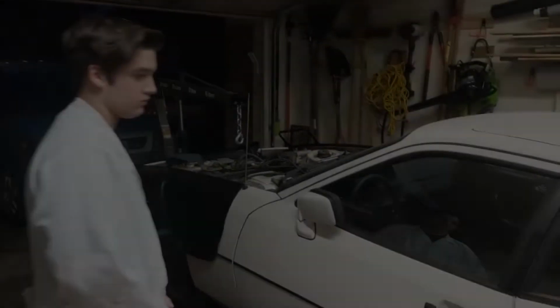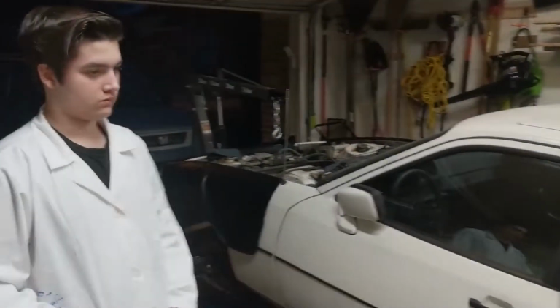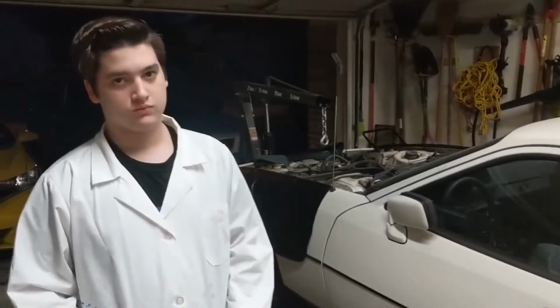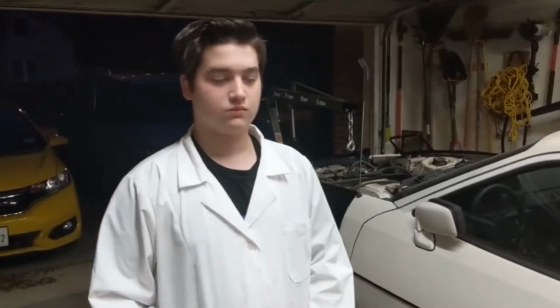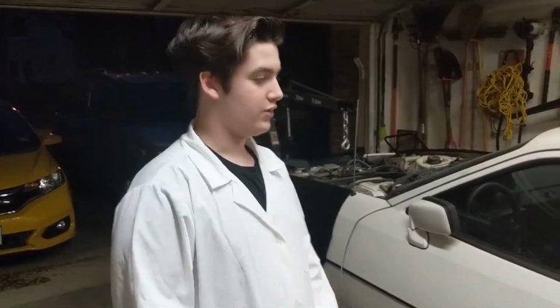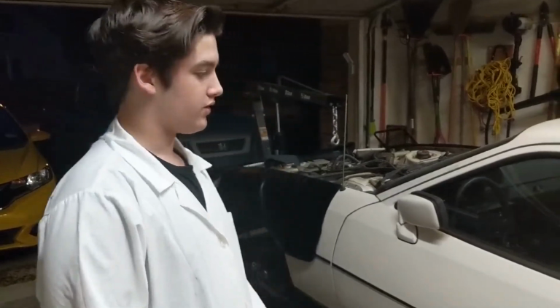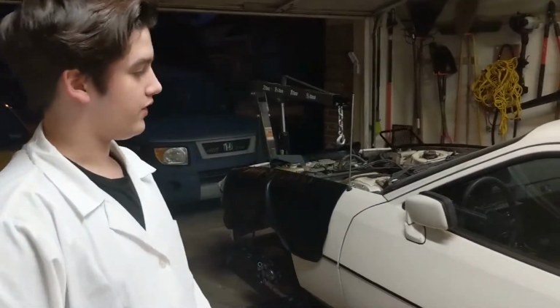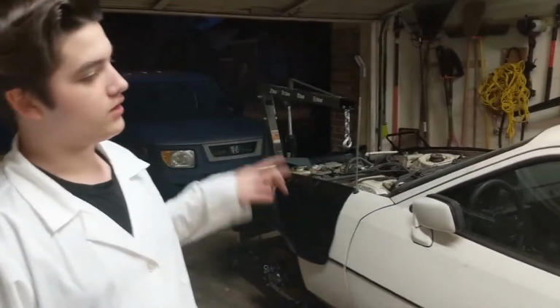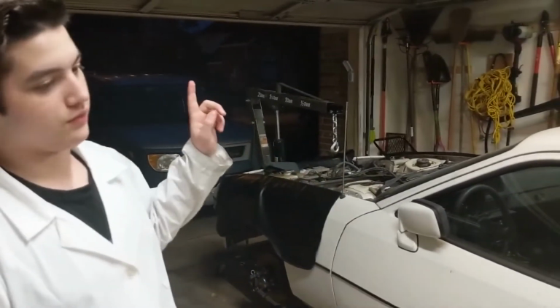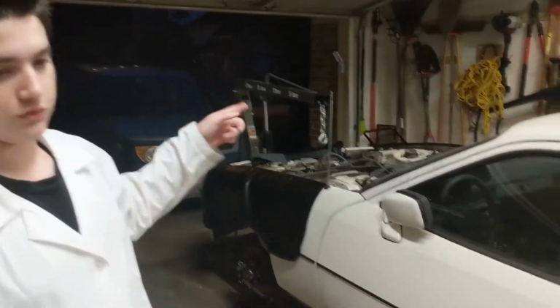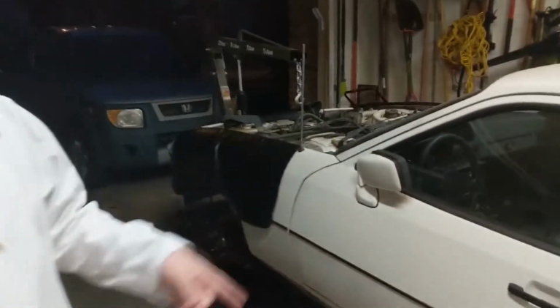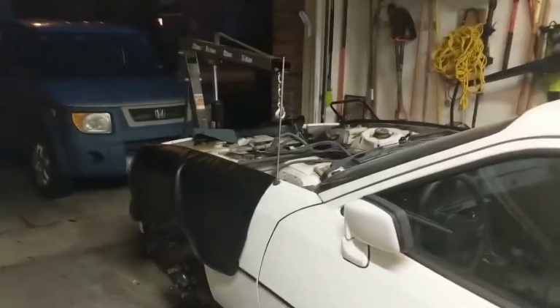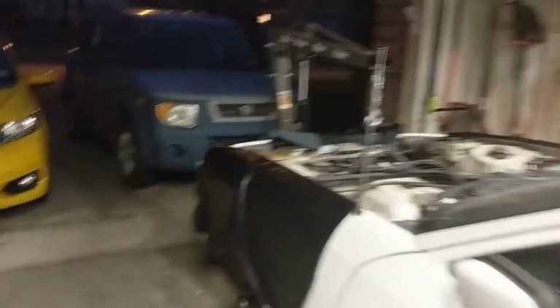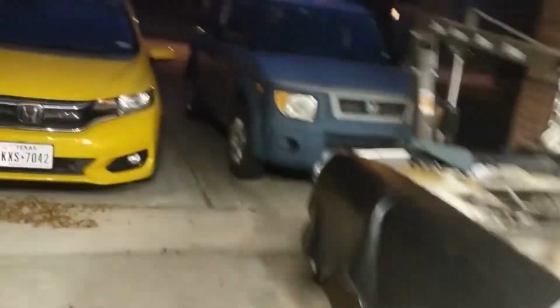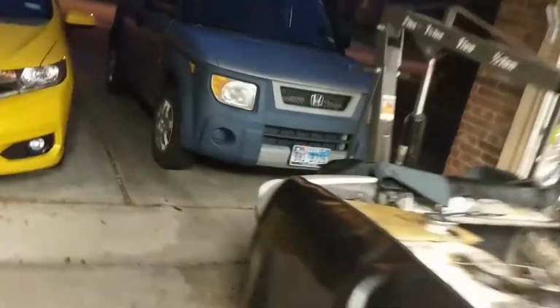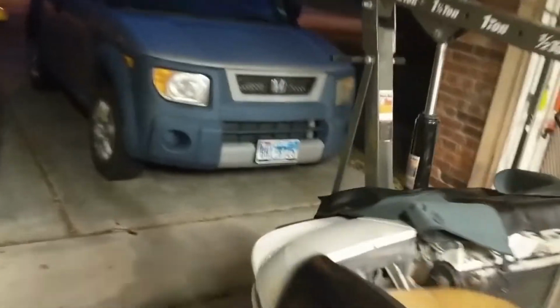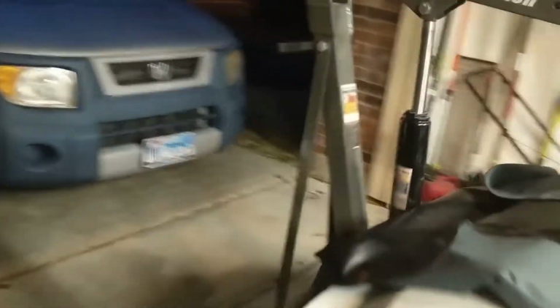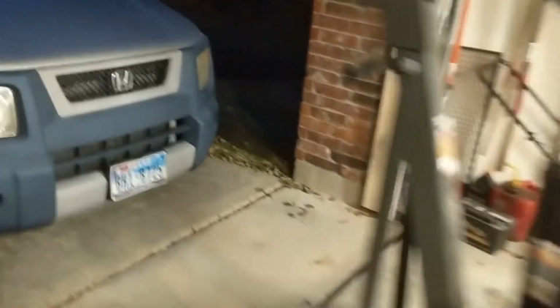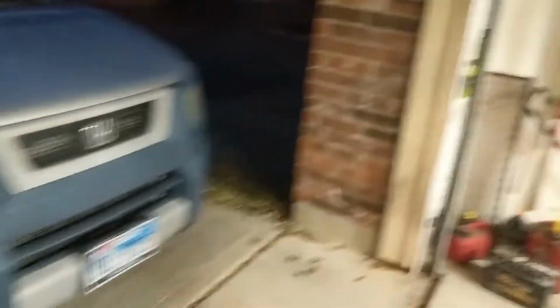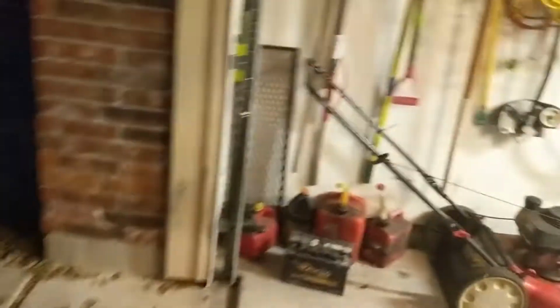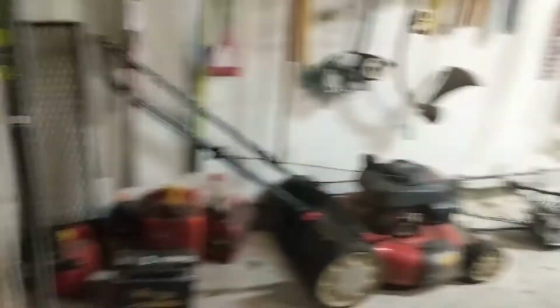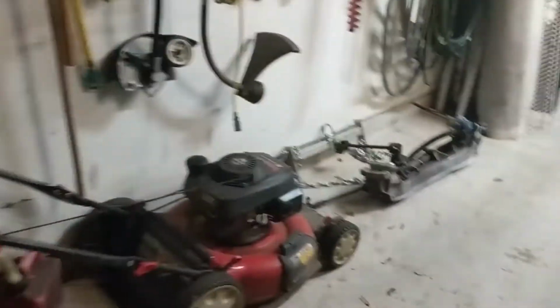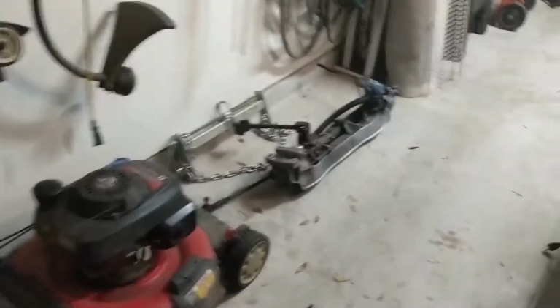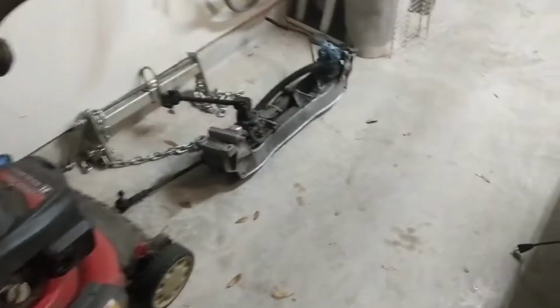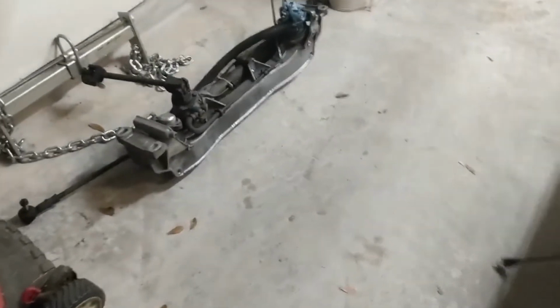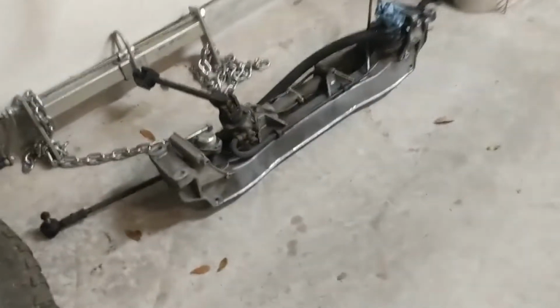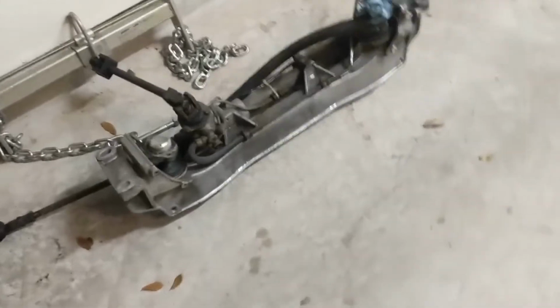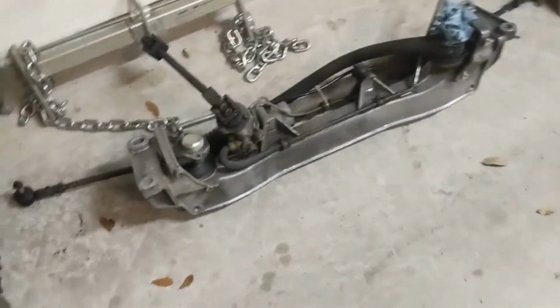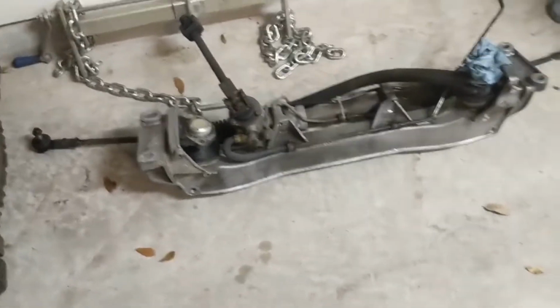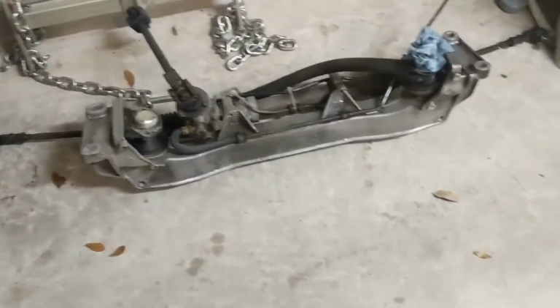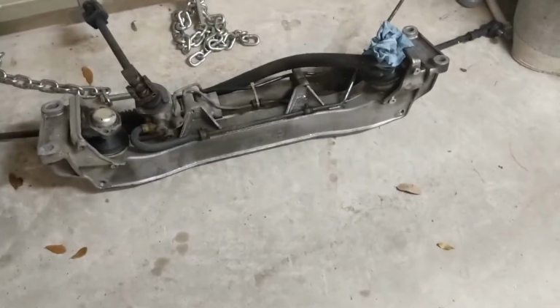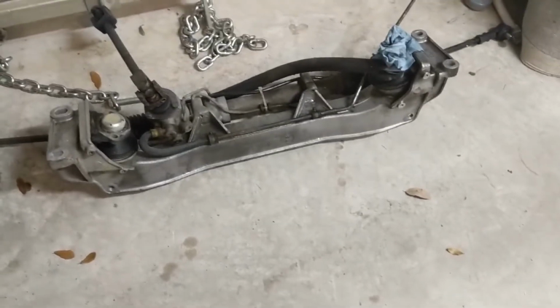Day 26. Today we cleaned off the crossbar with some degreaser. Look at that. We mixed up some Purple Power at half strength and started soaking and scrubbing it with a brush.